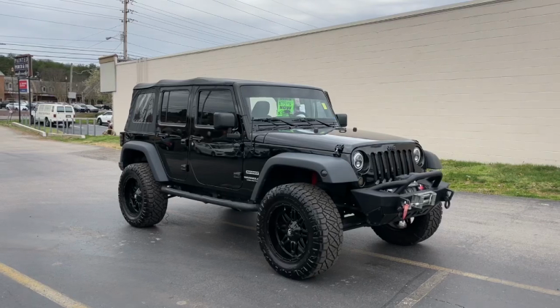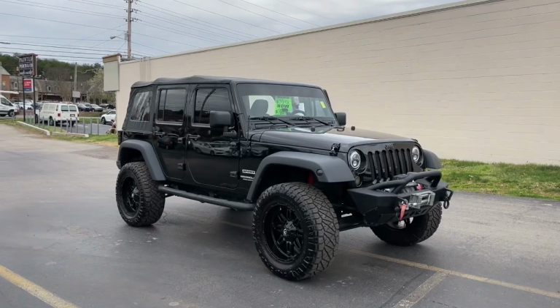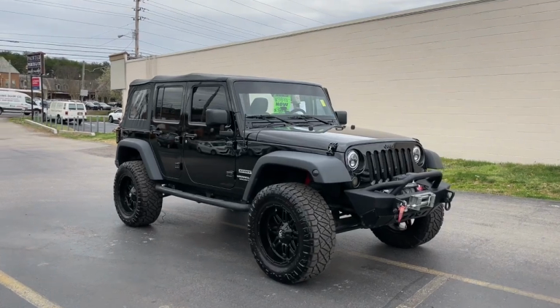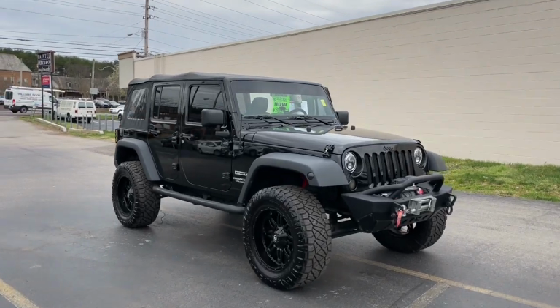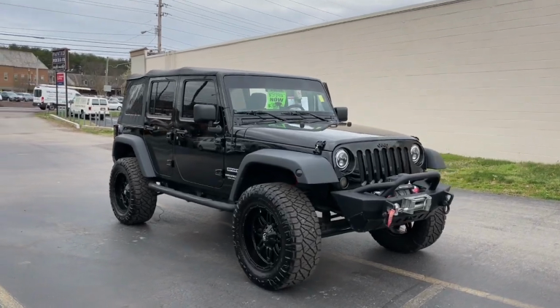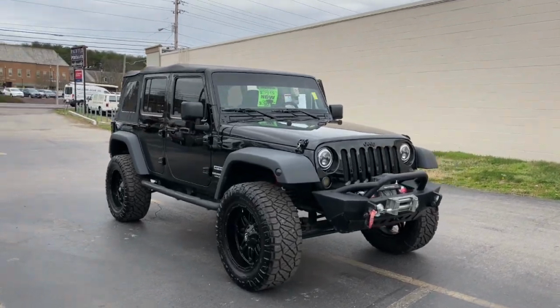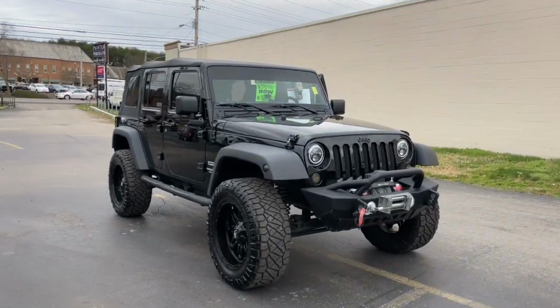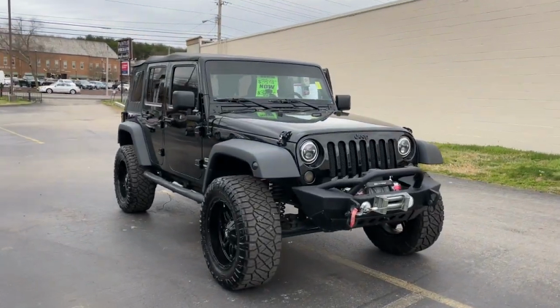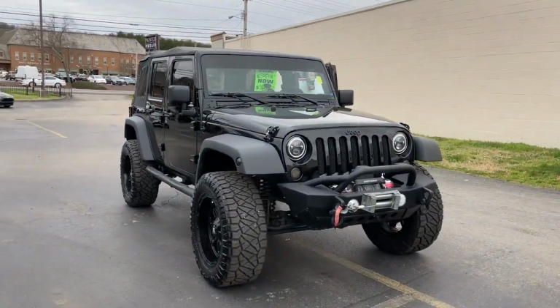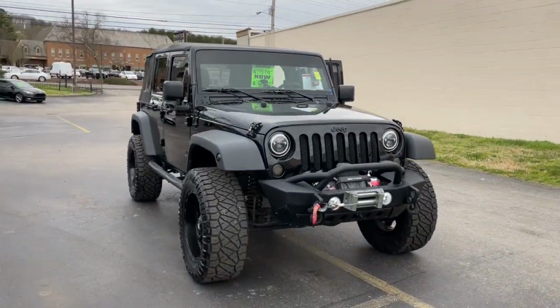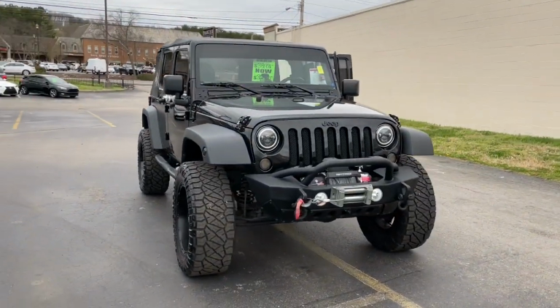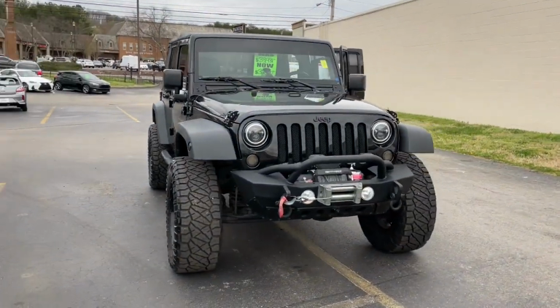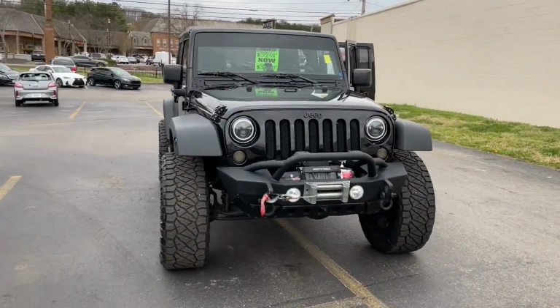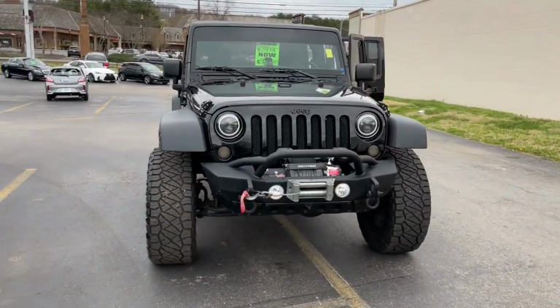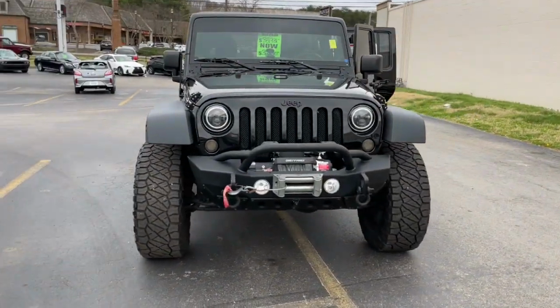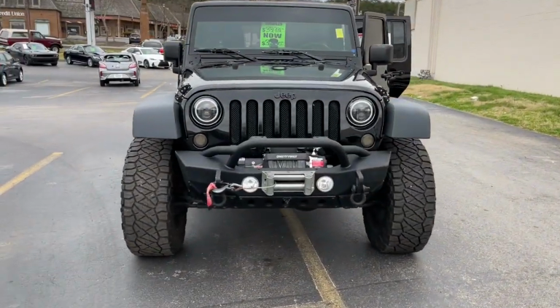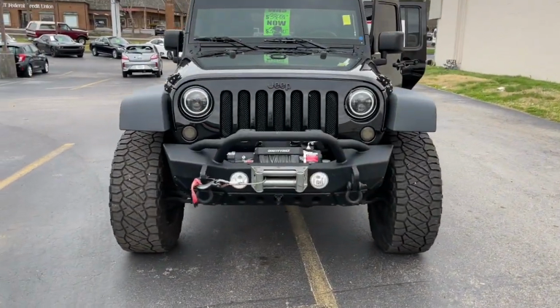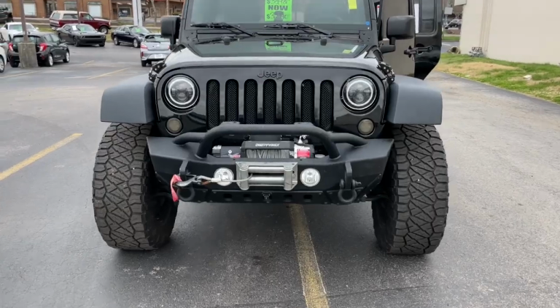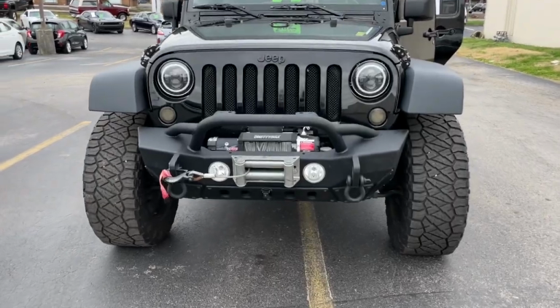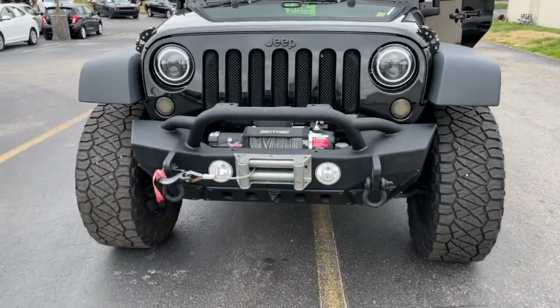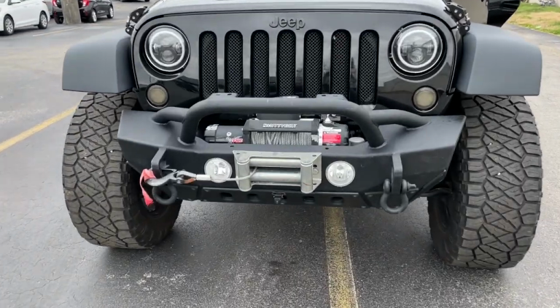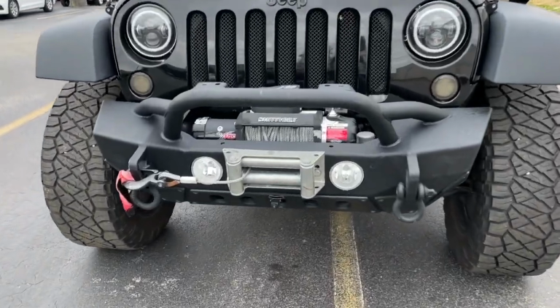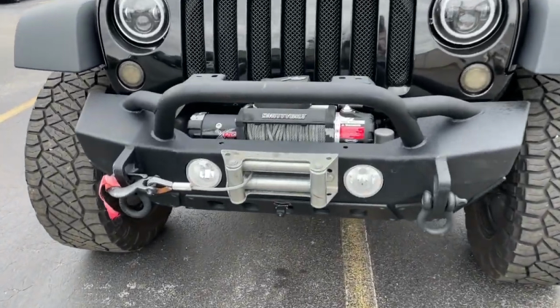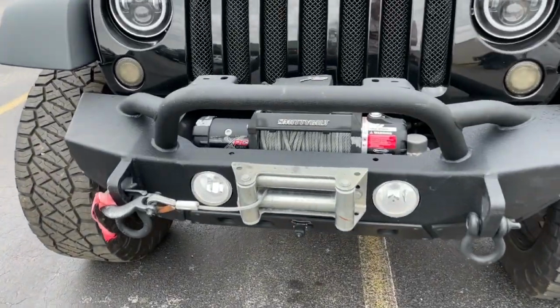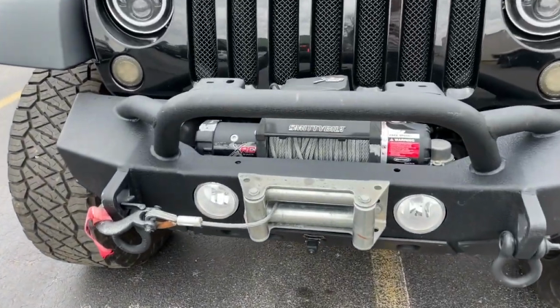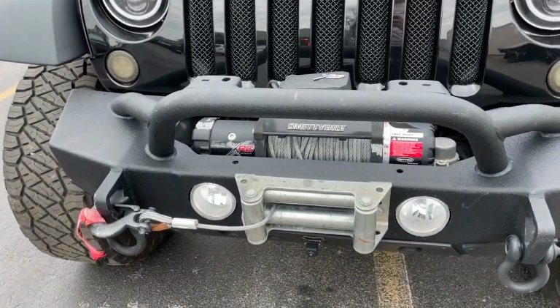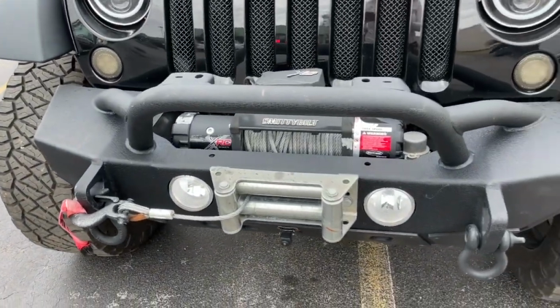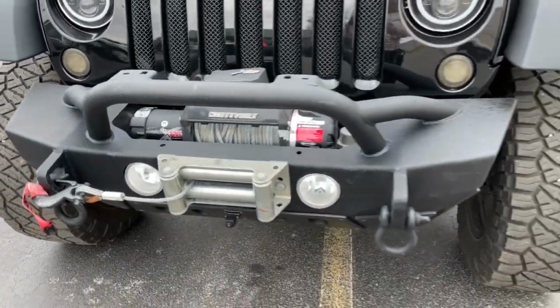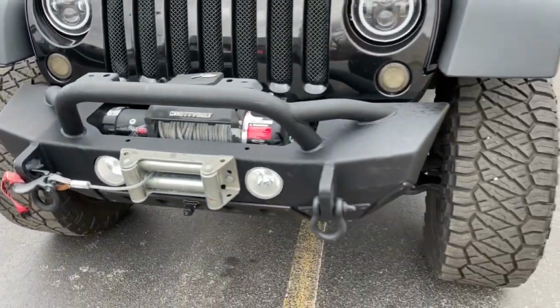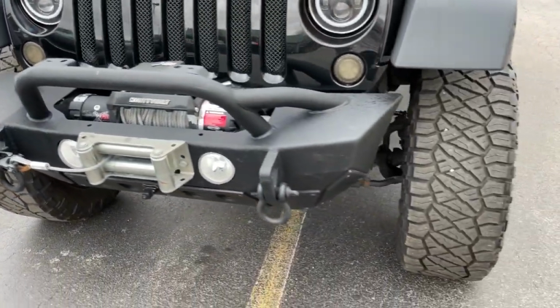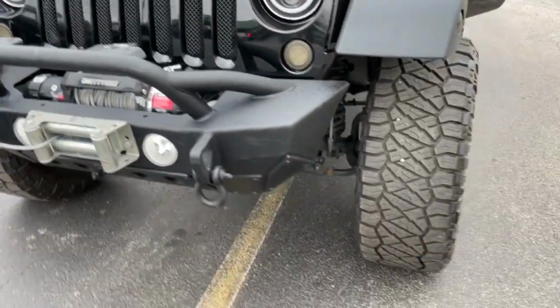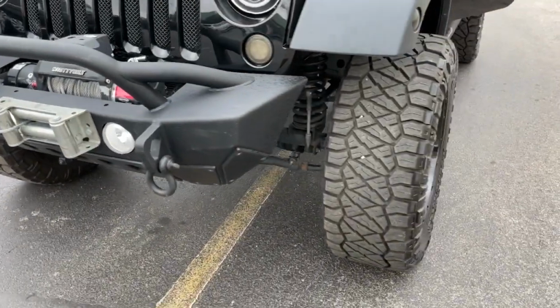You just found the 2016 Jeep Wrangler. With less than 70,000 miles on the odometer, this vehicle provides excellent value.